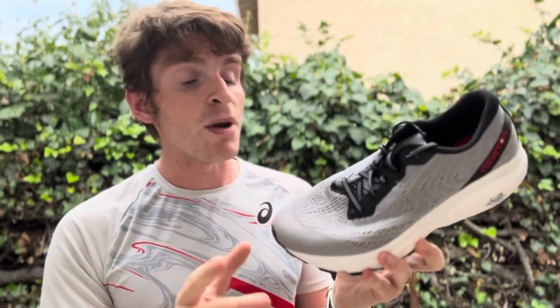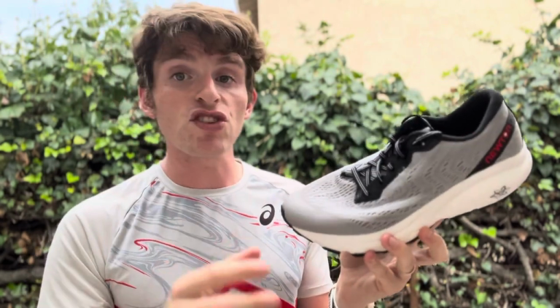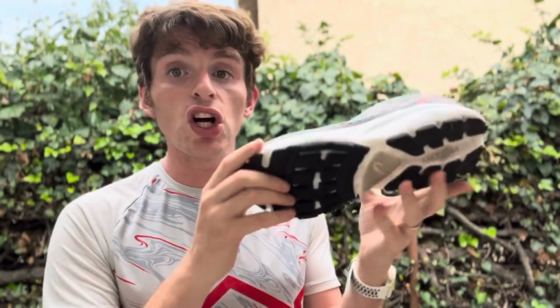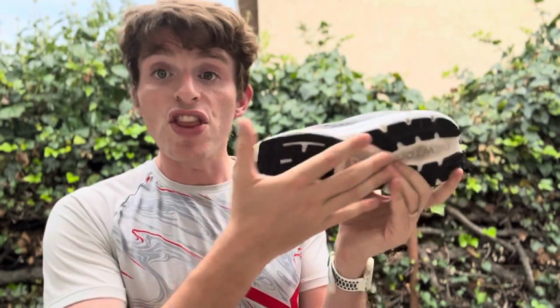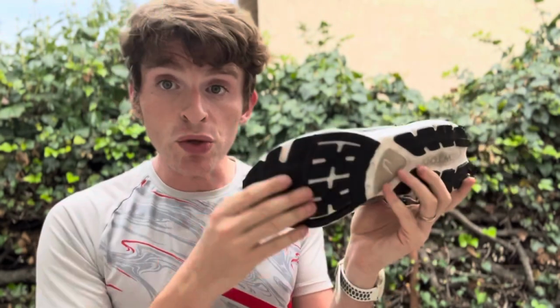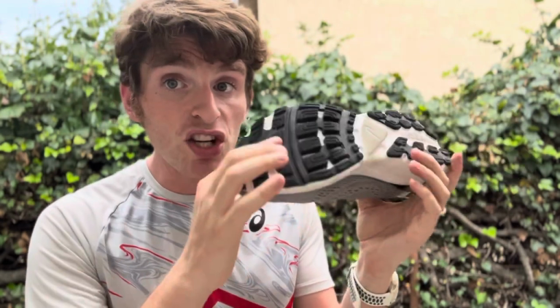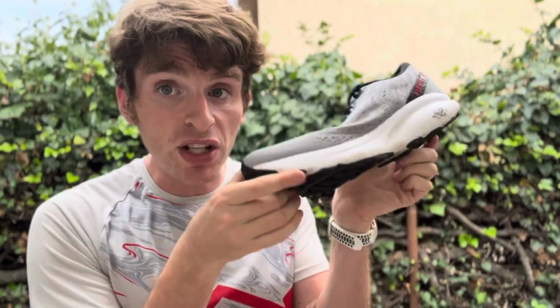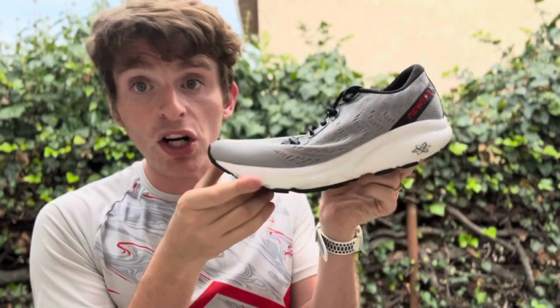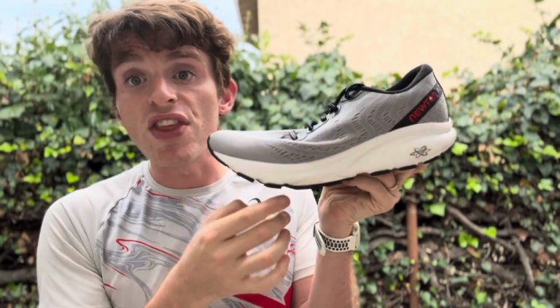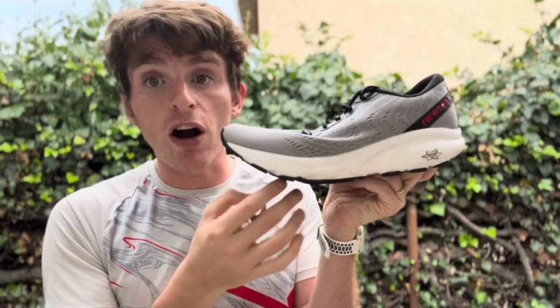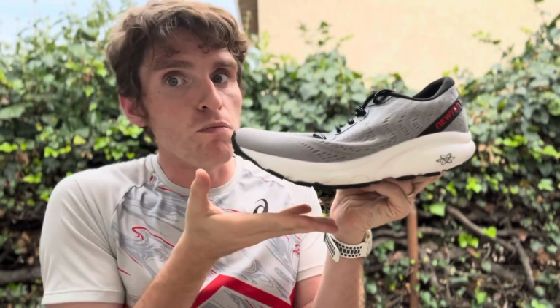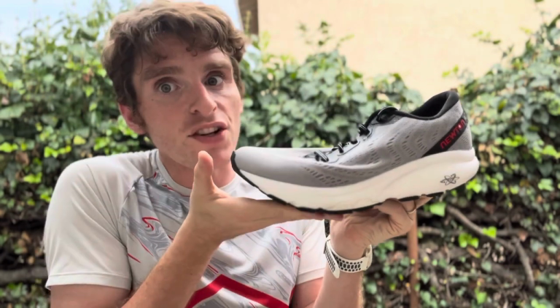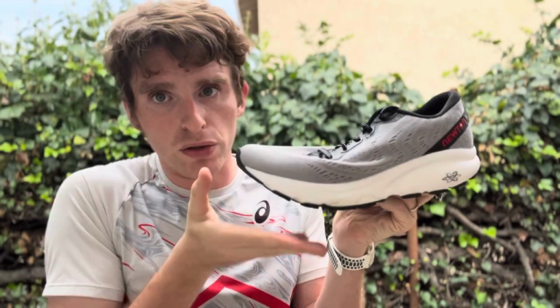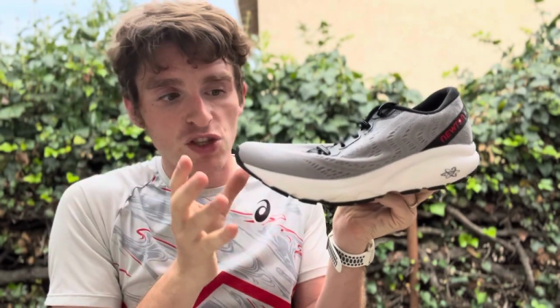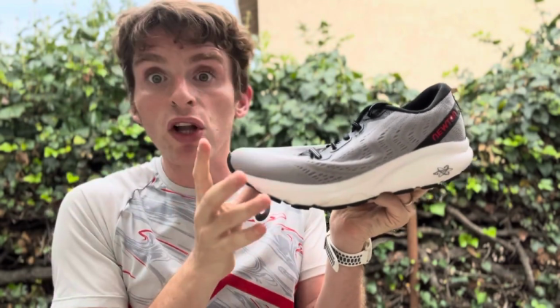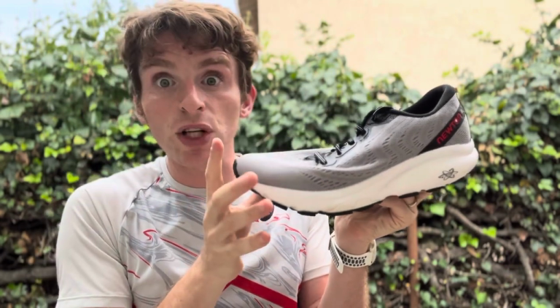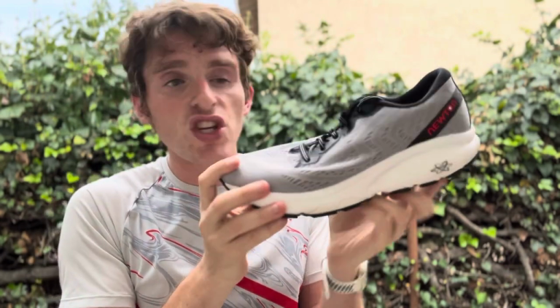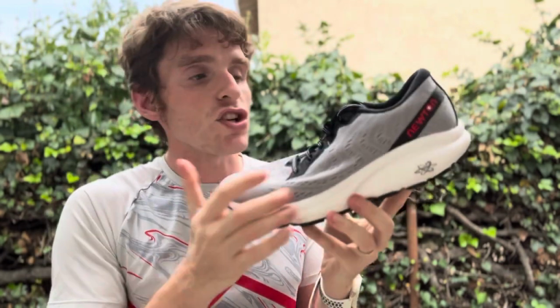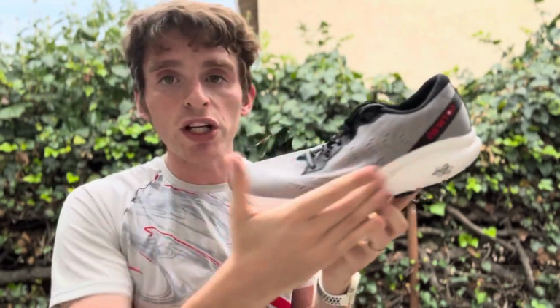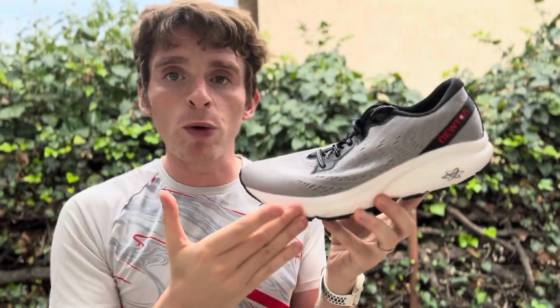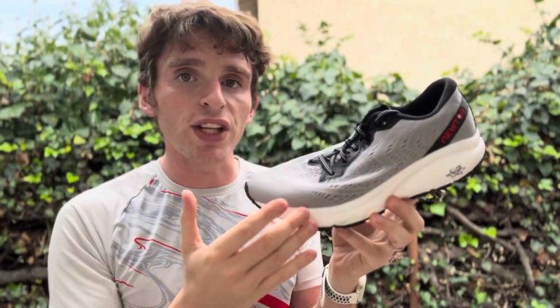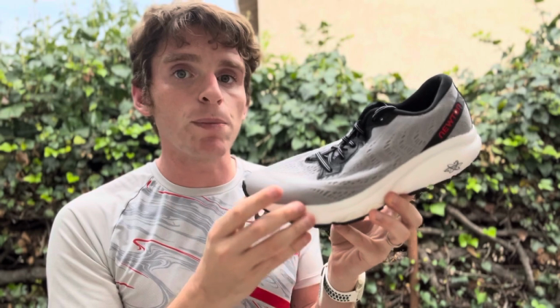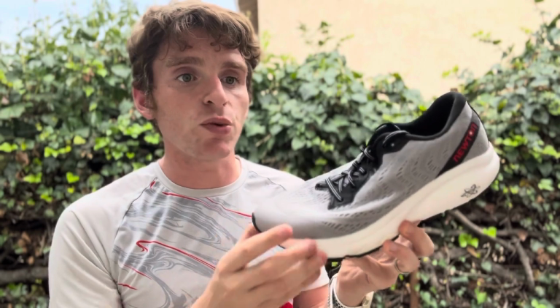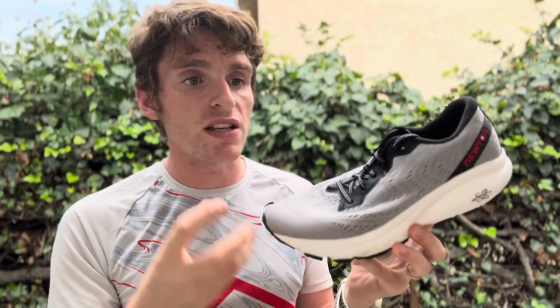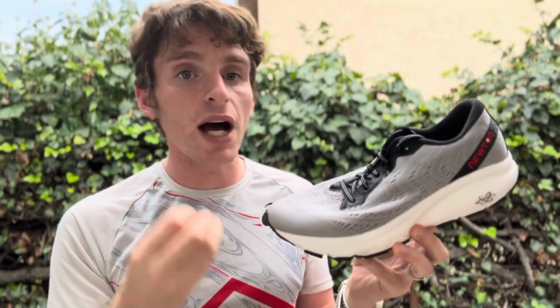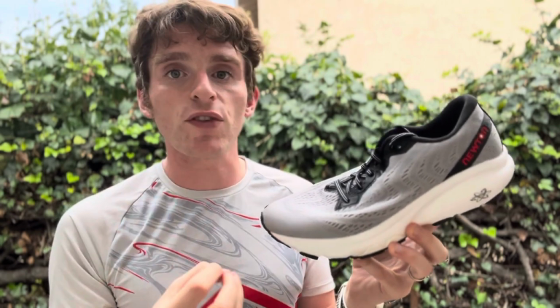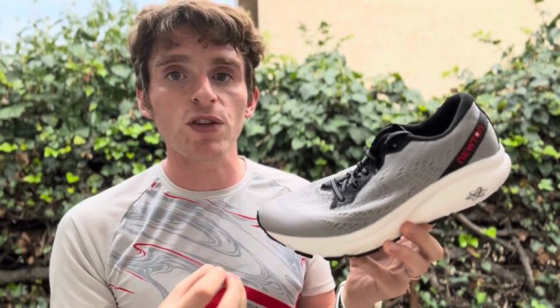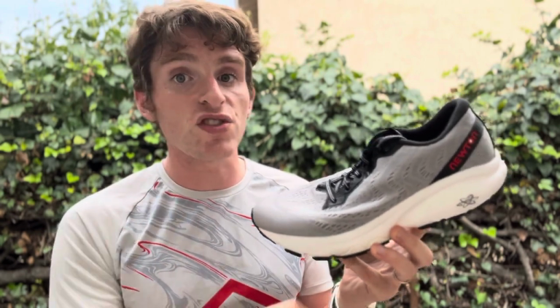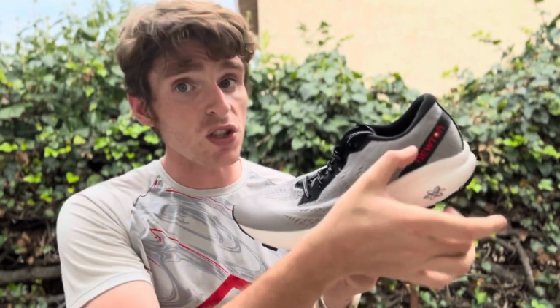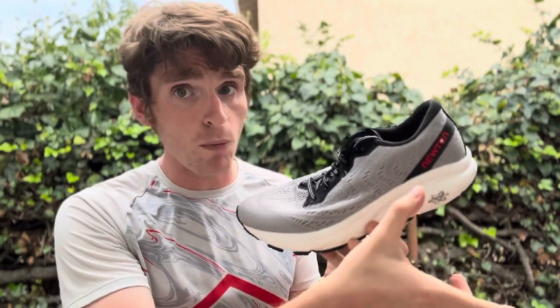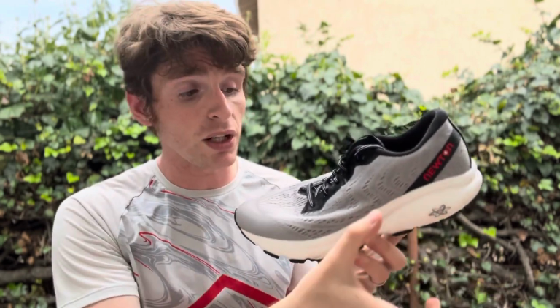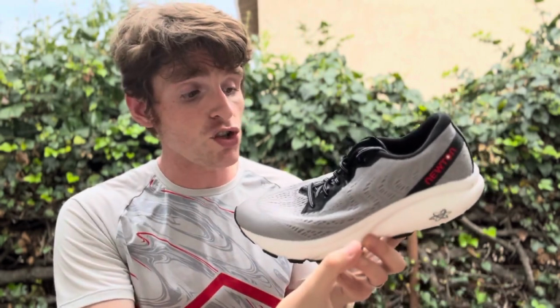There is still the Newton lugs underneath here, but they are much smaller than previous. There's a totally new foam here called Energy Plus, which is a lot softer than previous versions, and there's a good amount more of it than a lot of other shoes.